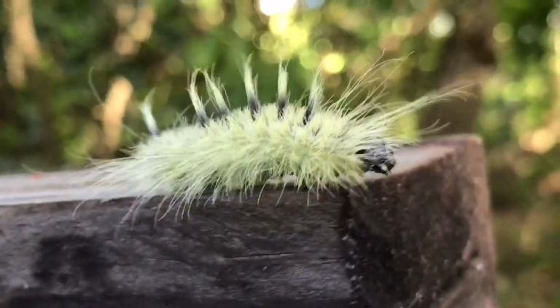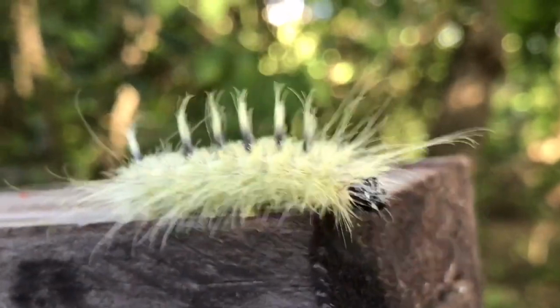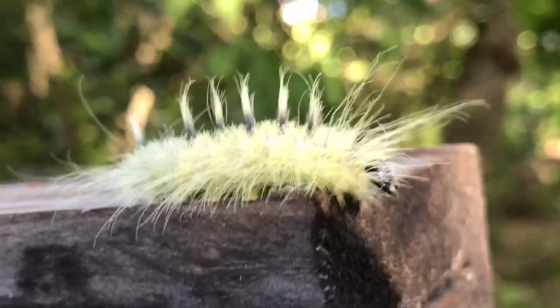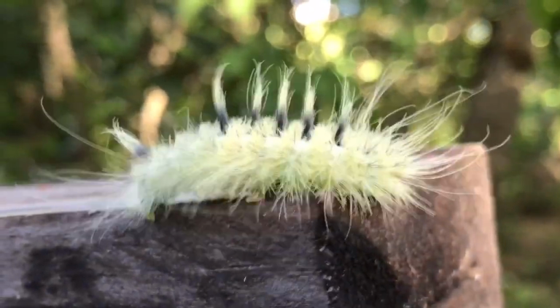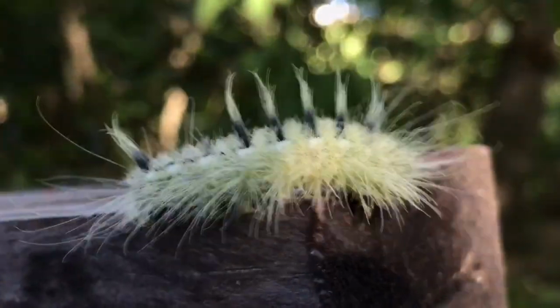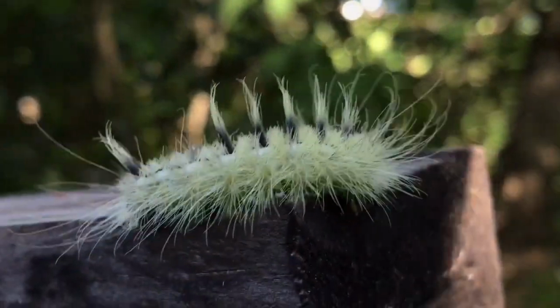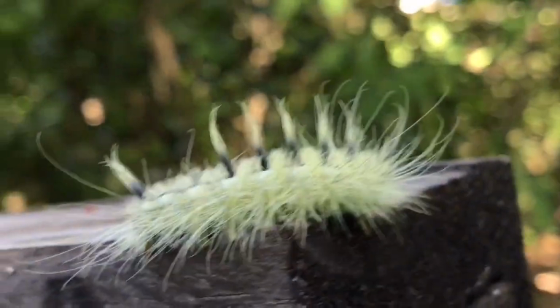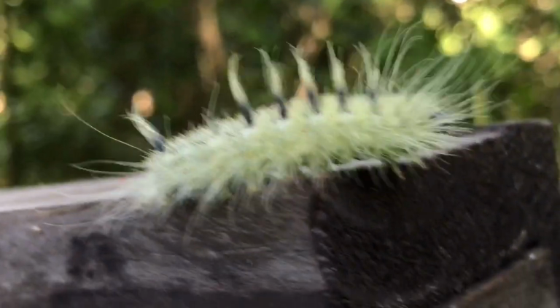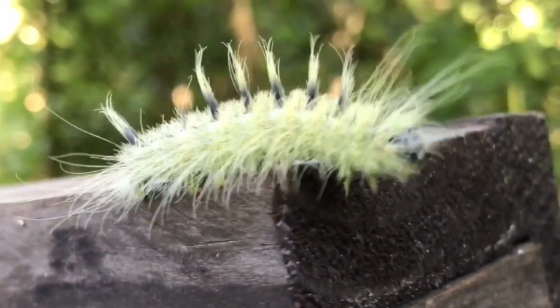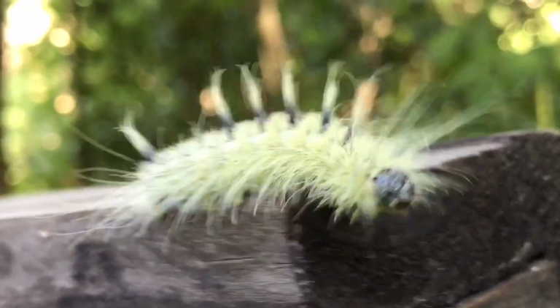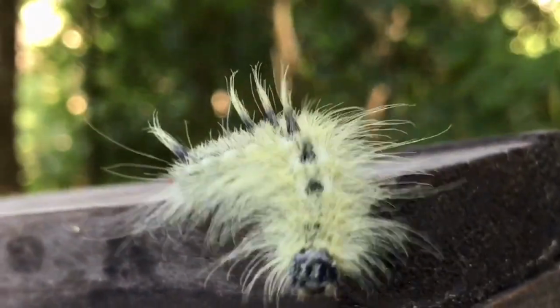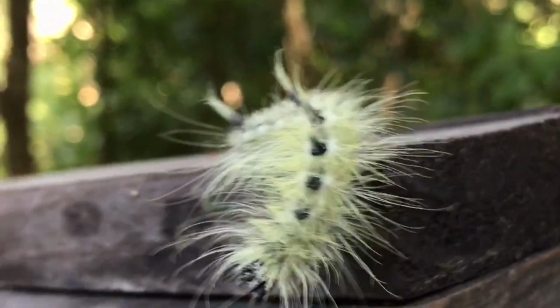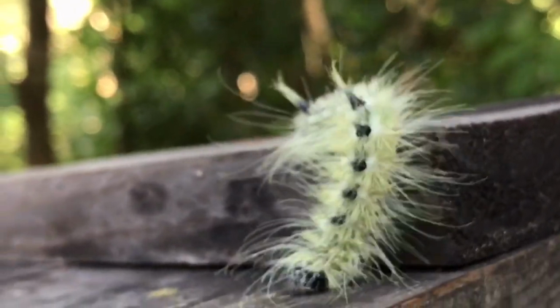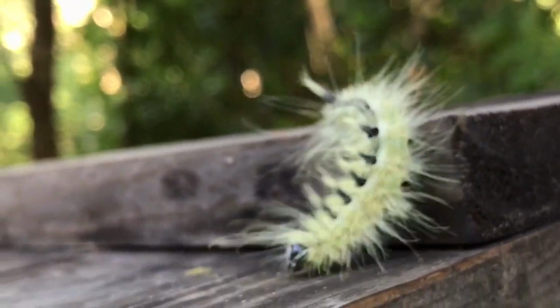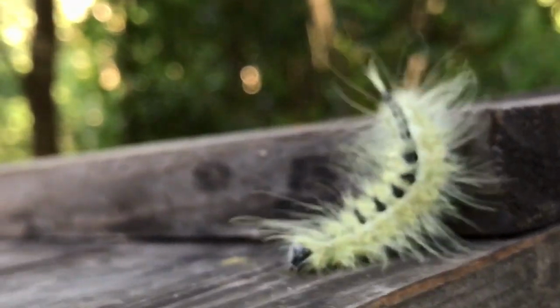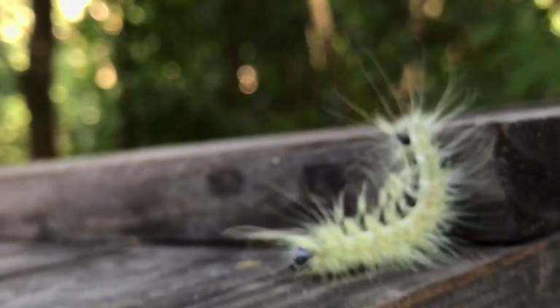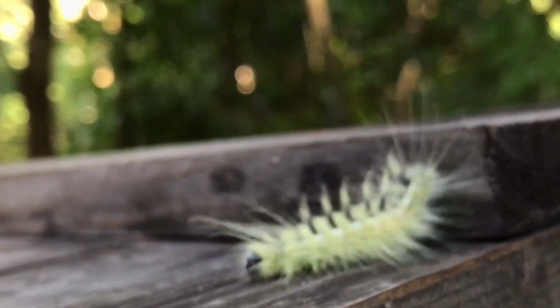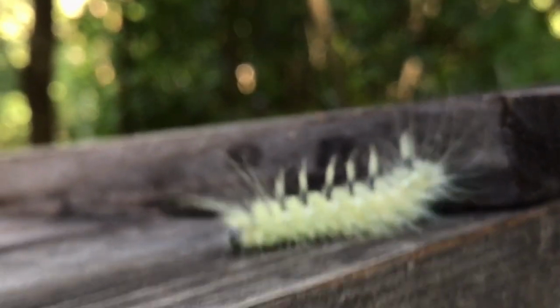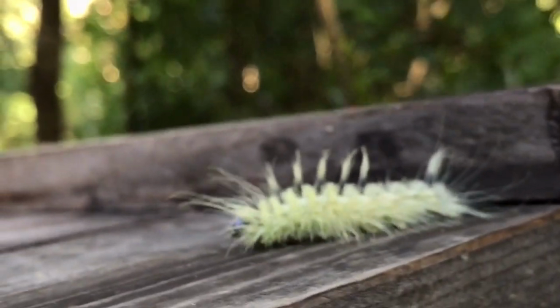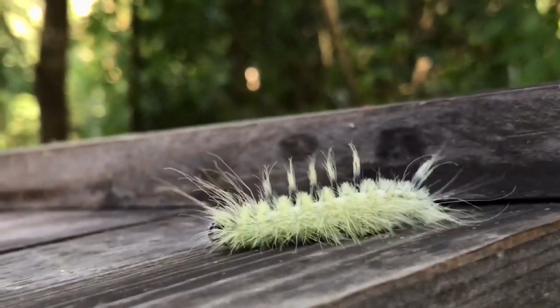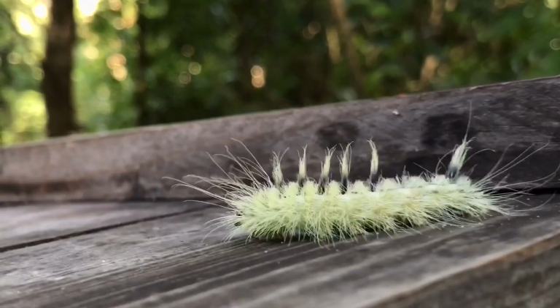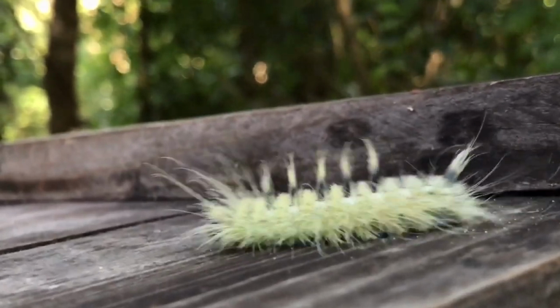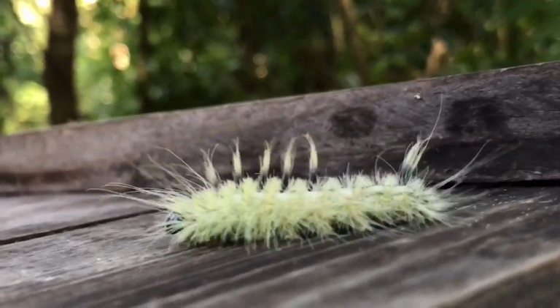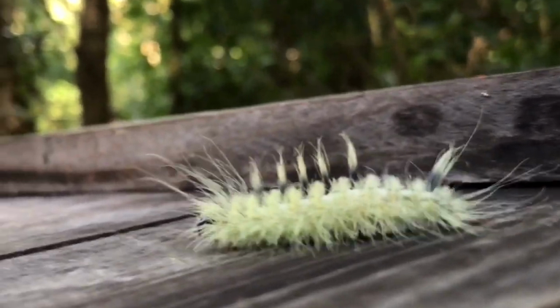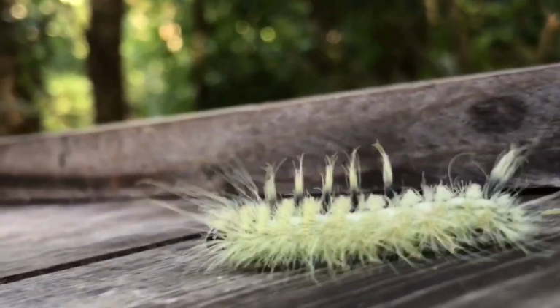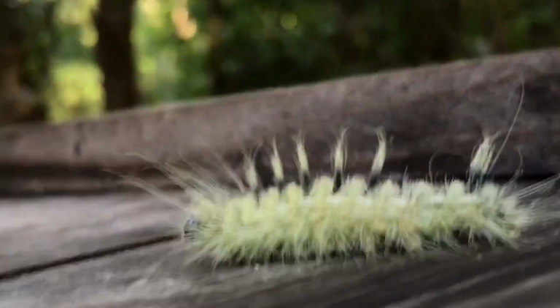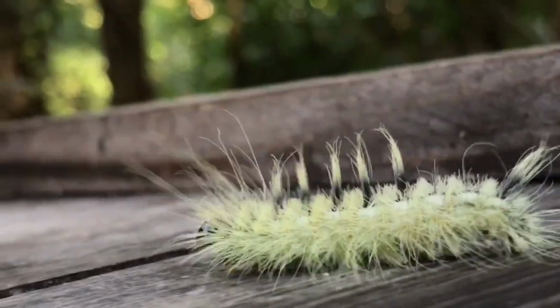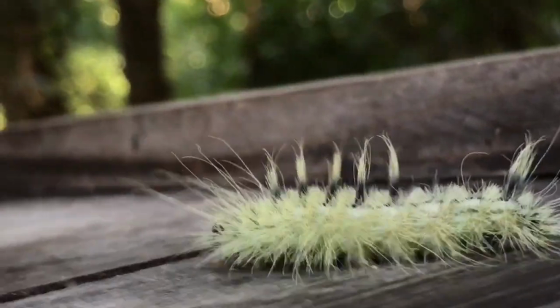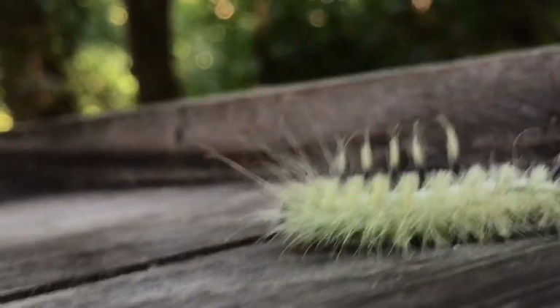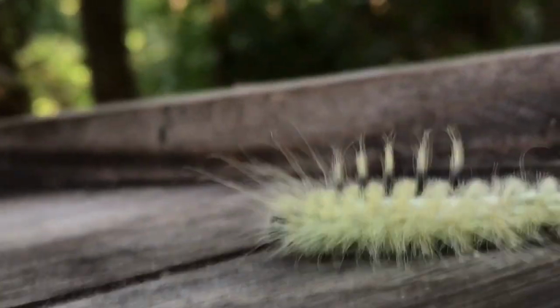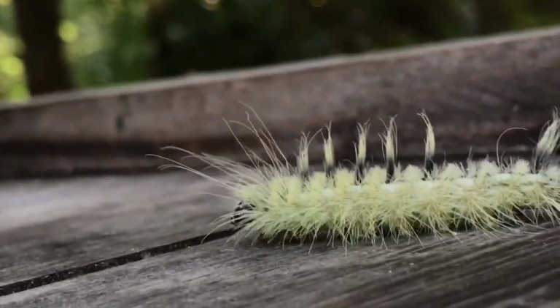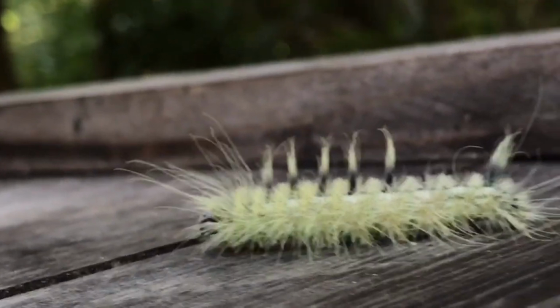This is the Rudy Dagger Moth. You don't want to mess with this little fella. This is one of the stinging caterpillars of Florida. It's common on top of a beehive and we're just gonna let it go on its way.